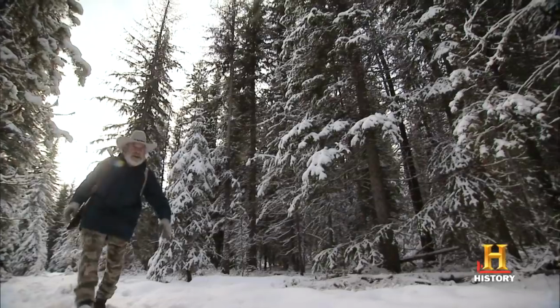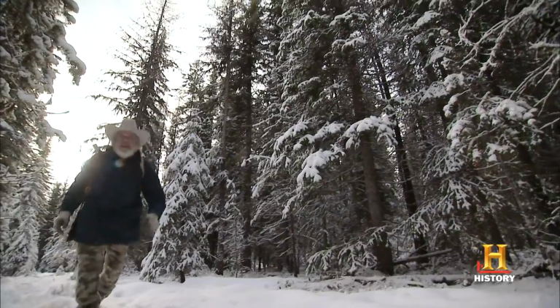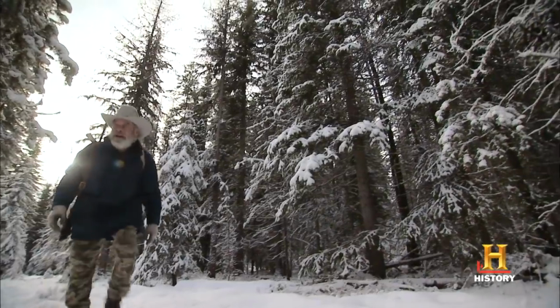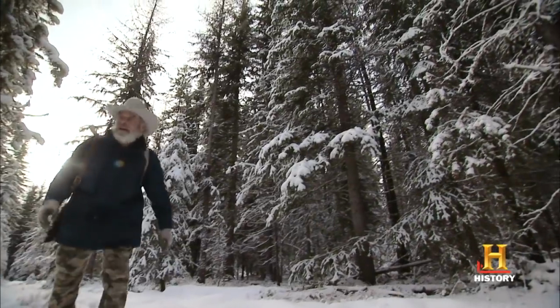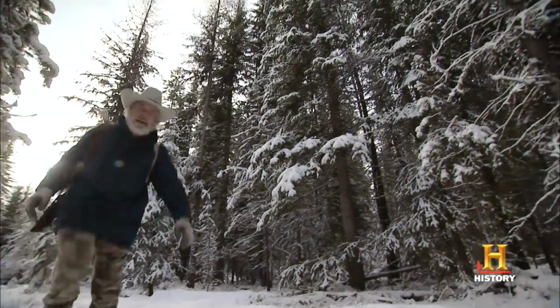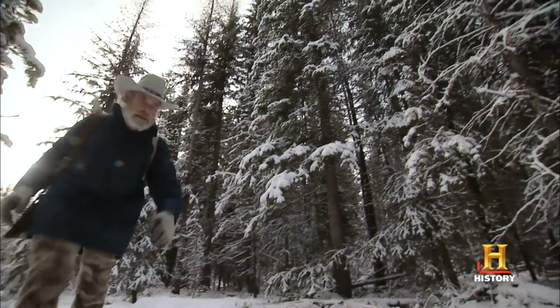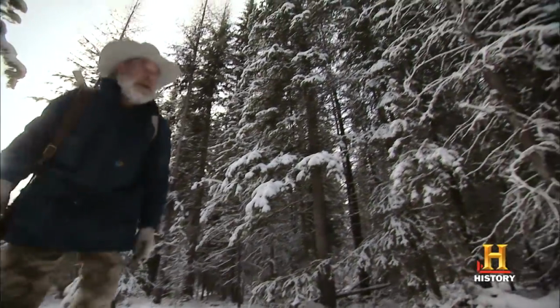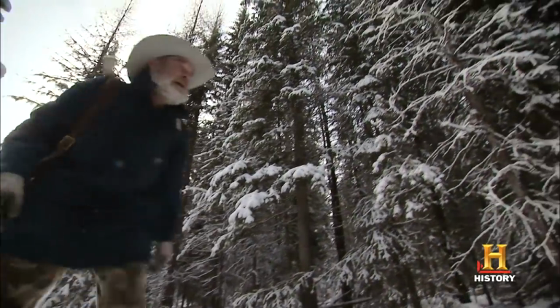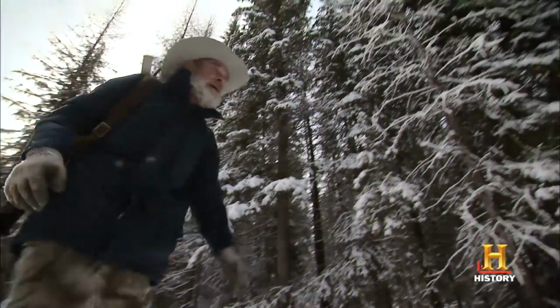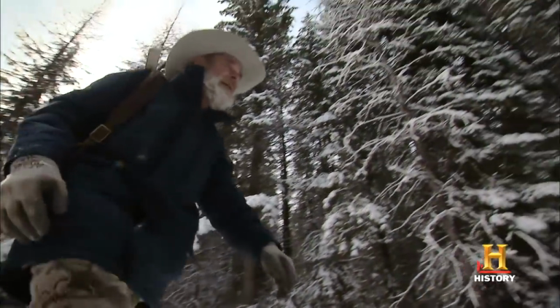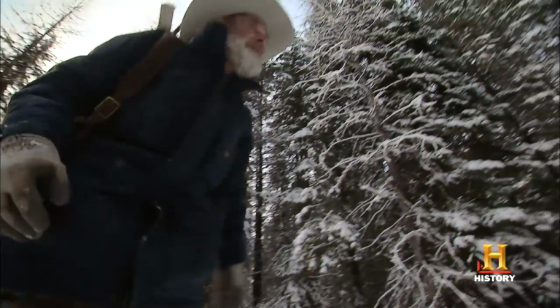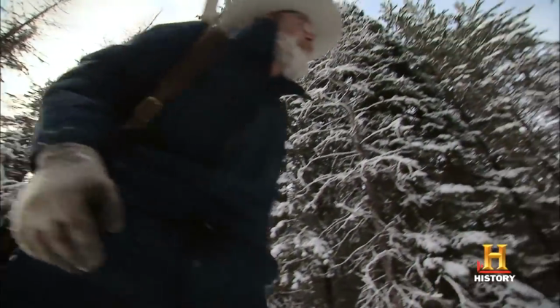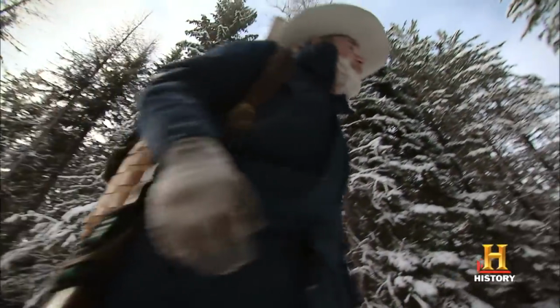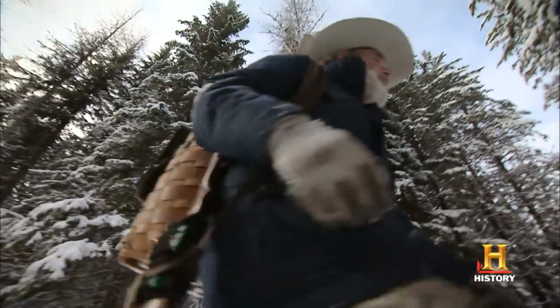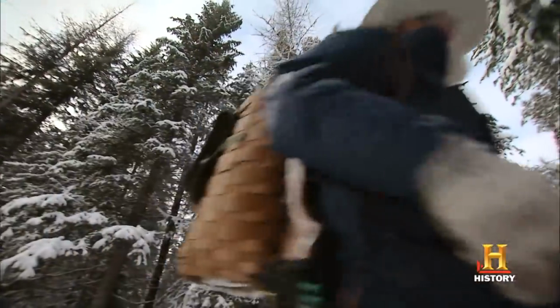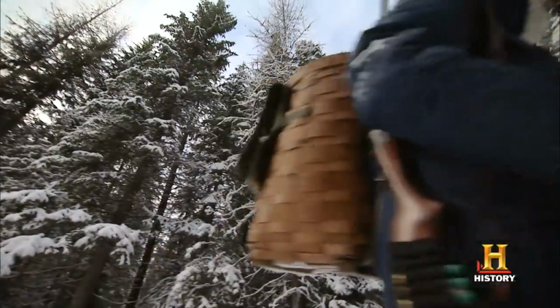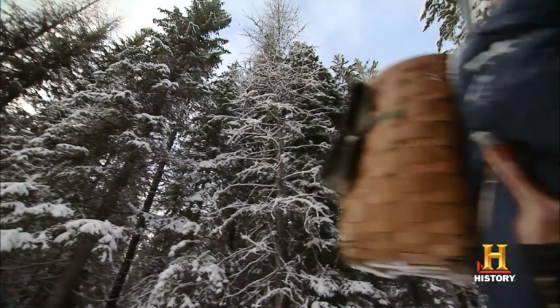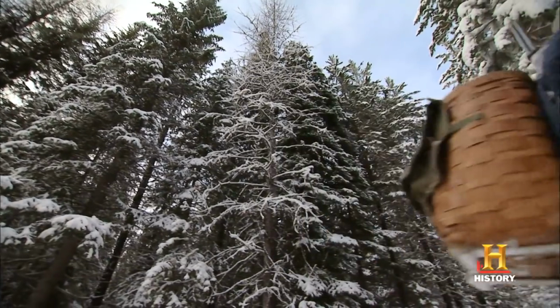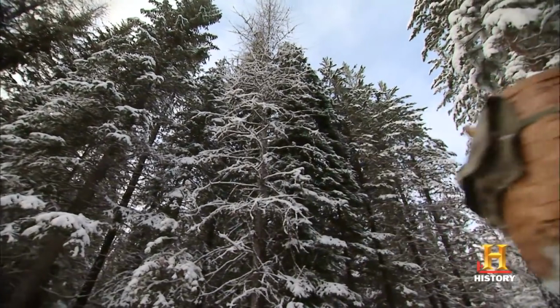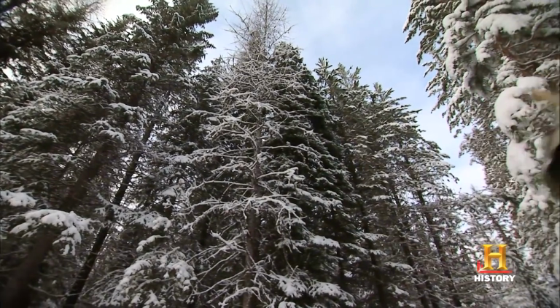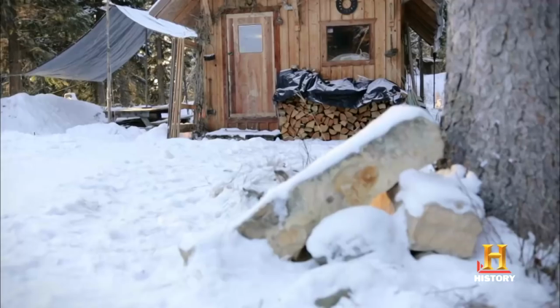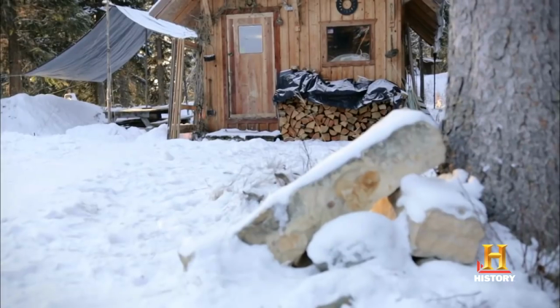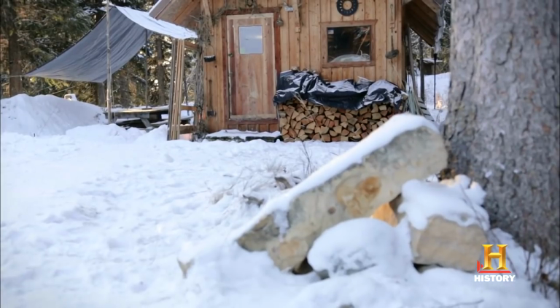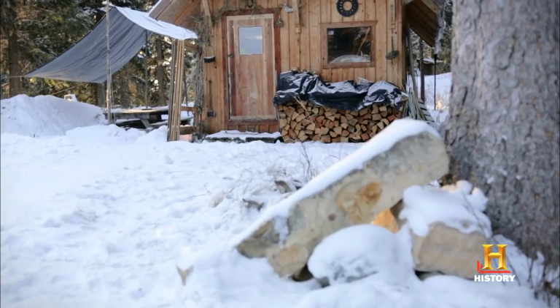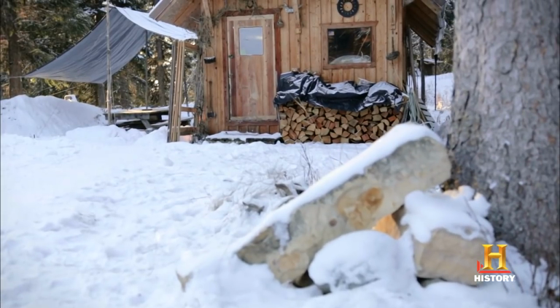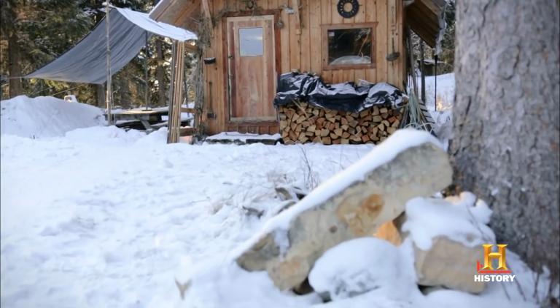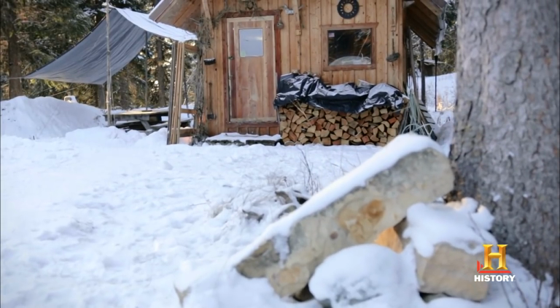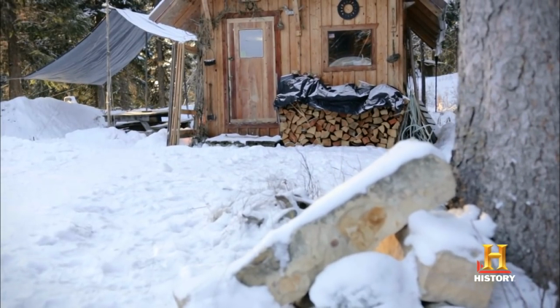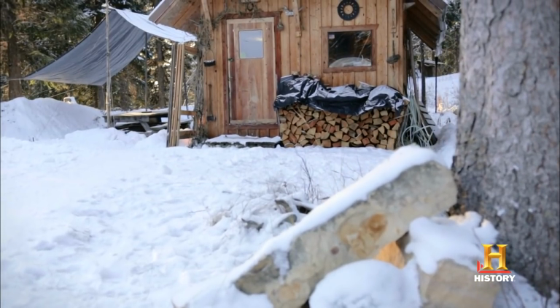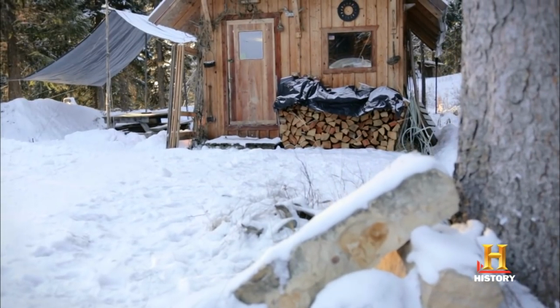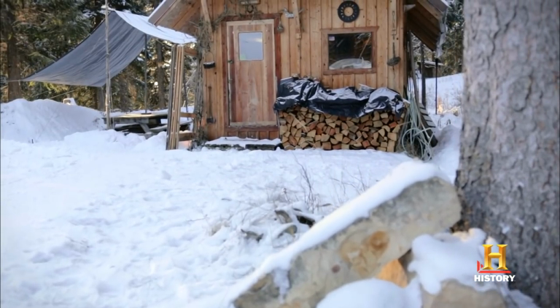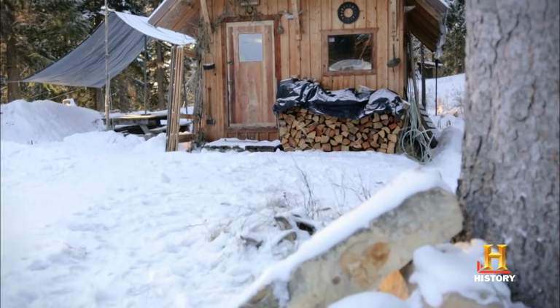I finished checking my traps, now I'm going to be back home. The real work begins when you've got to take it home and start skinning and handling the fur.